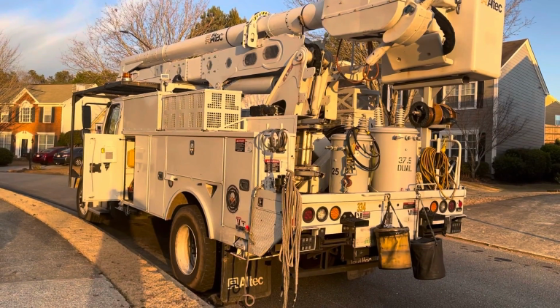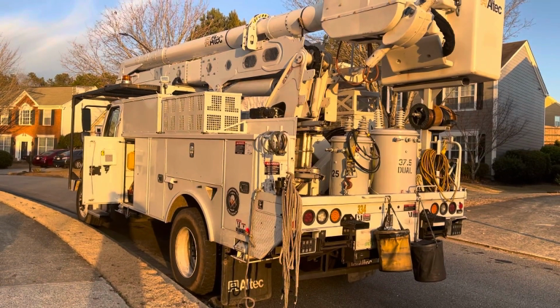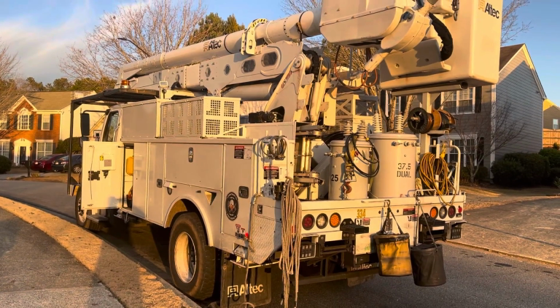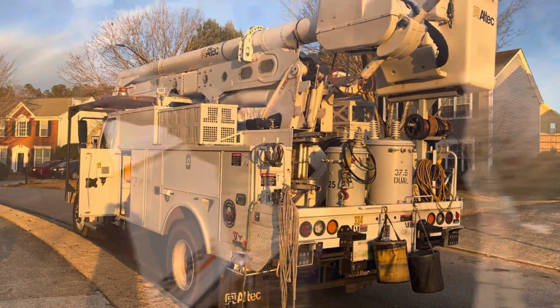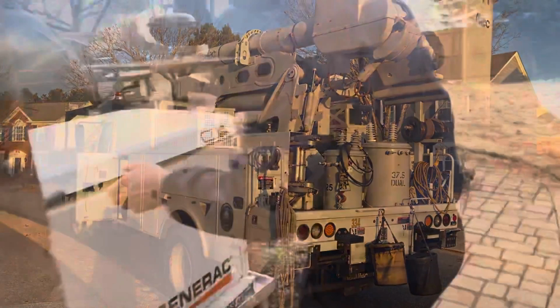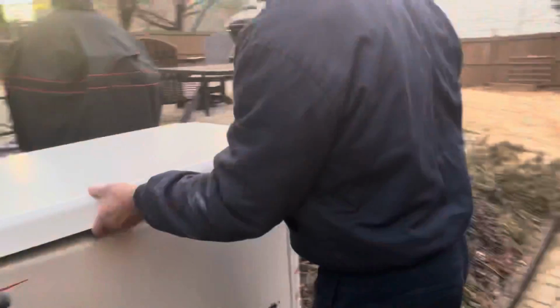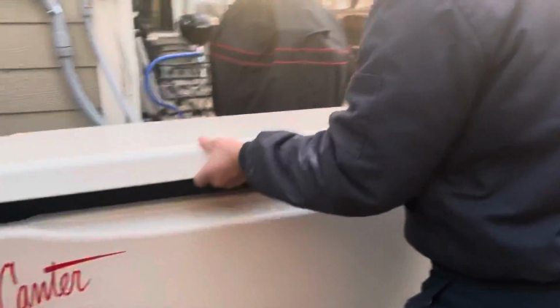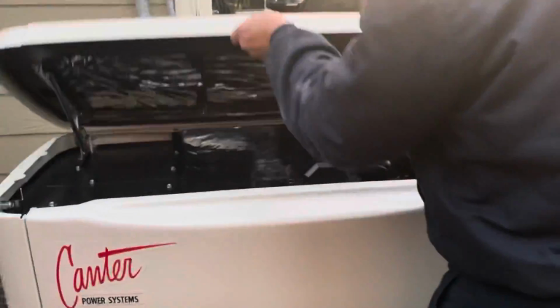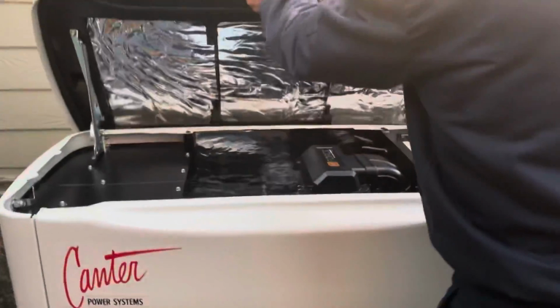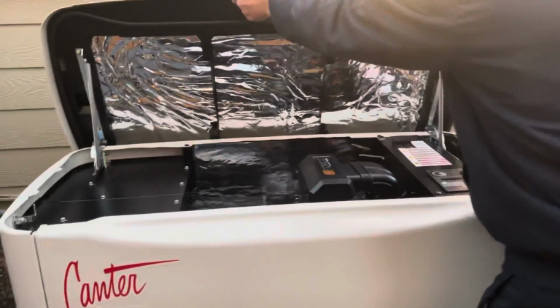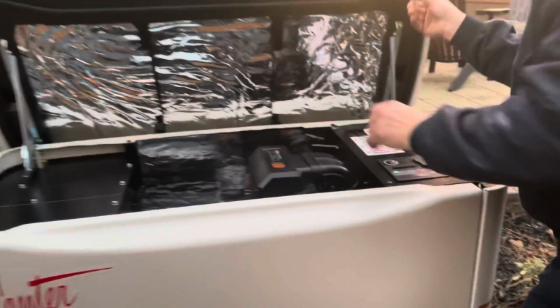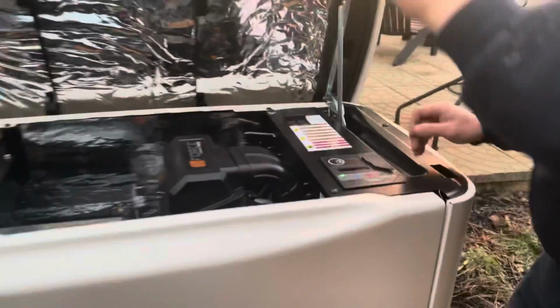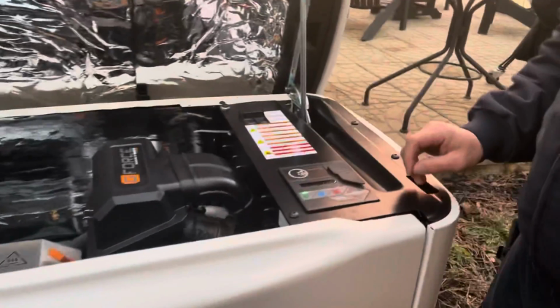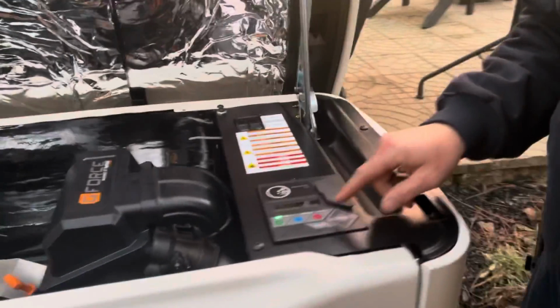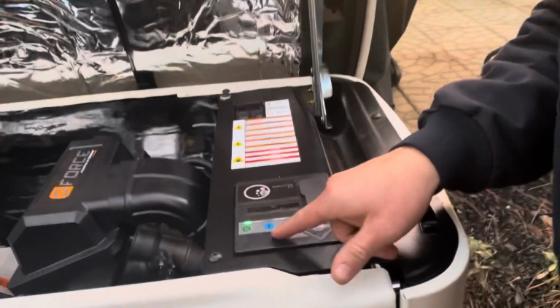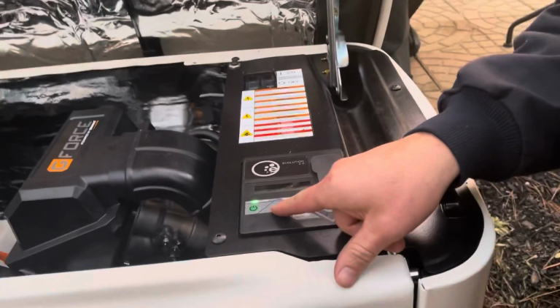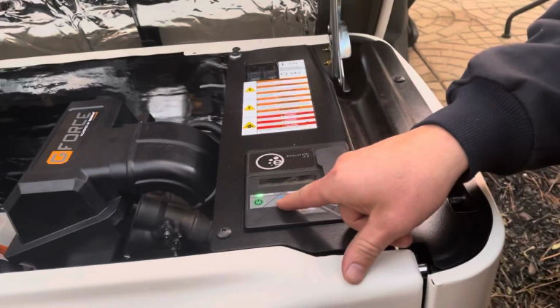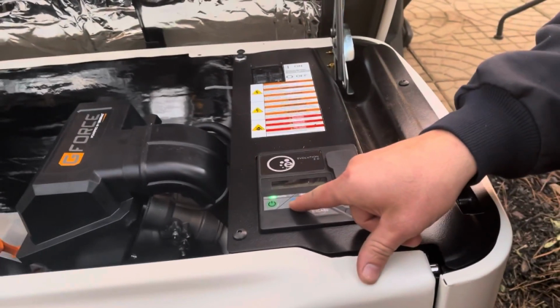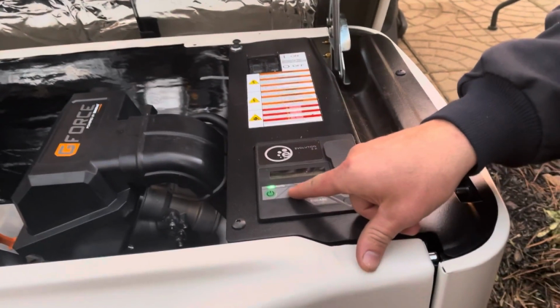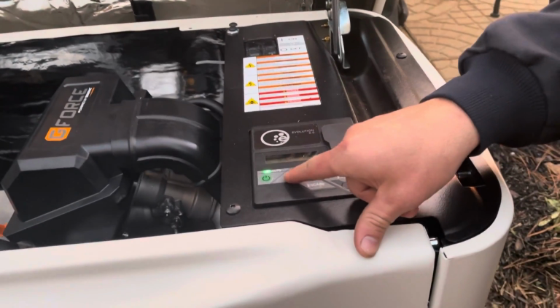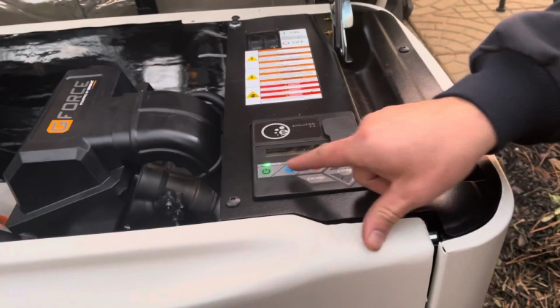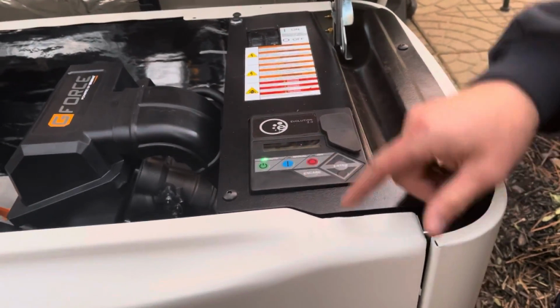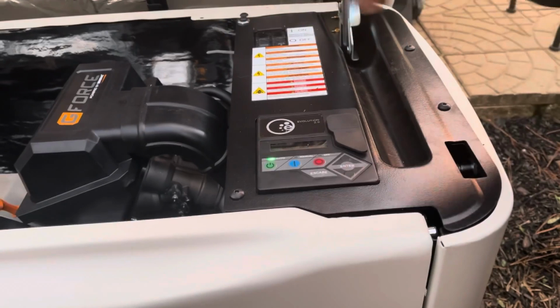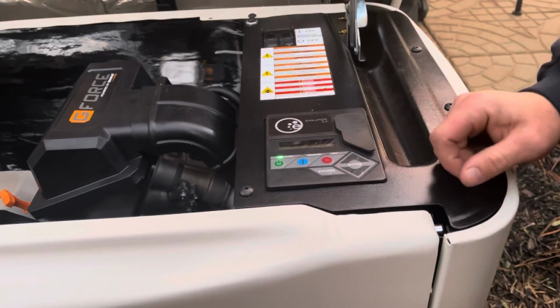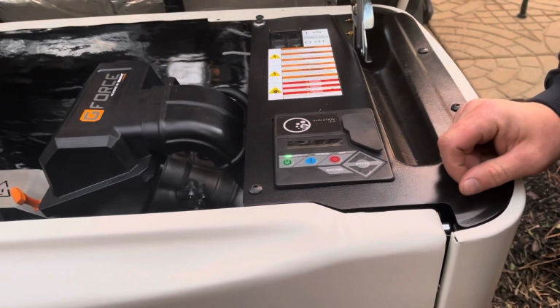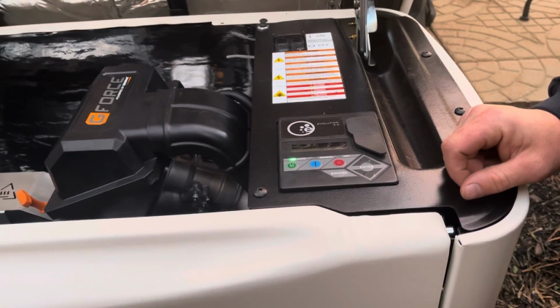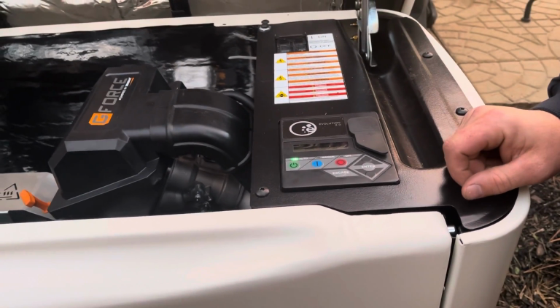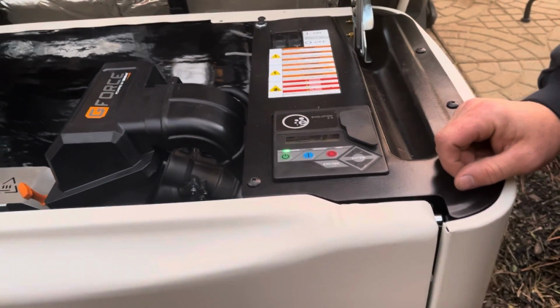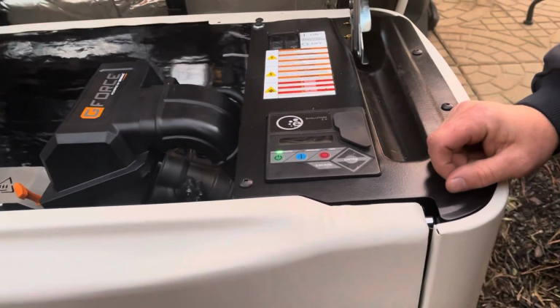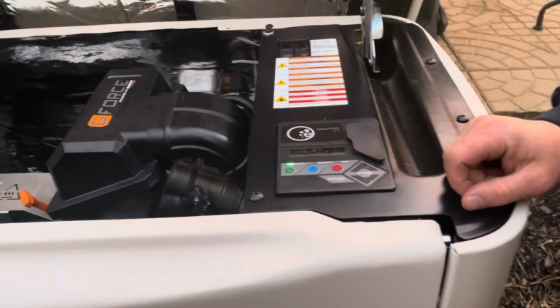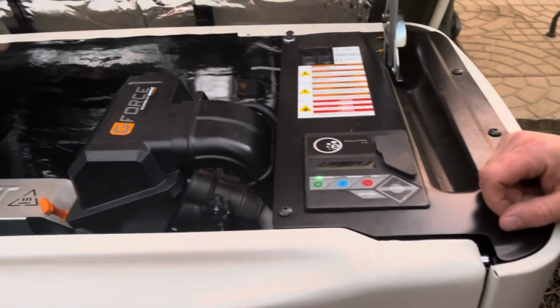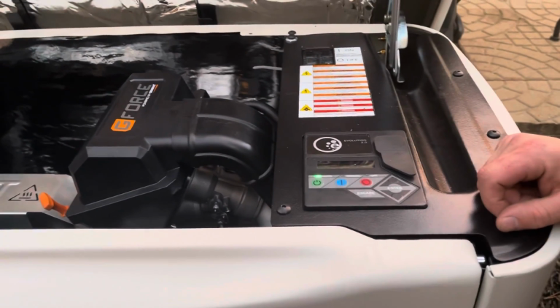Getting our power cut back on. If it doesn't come on automatically, there's a blue manual off button — press it and this generator will run. That's turning off the auto feature.